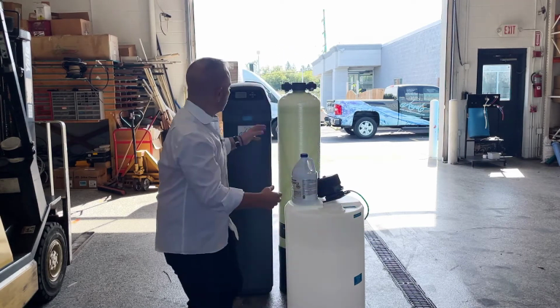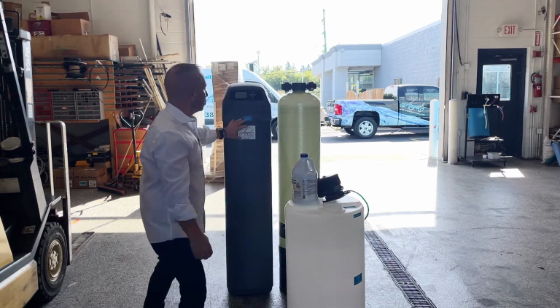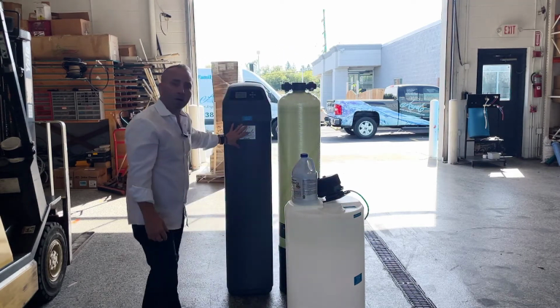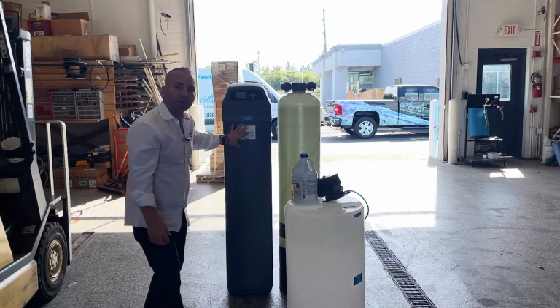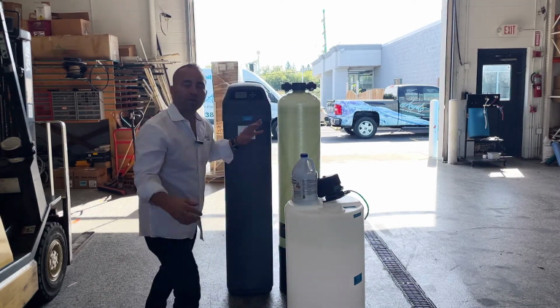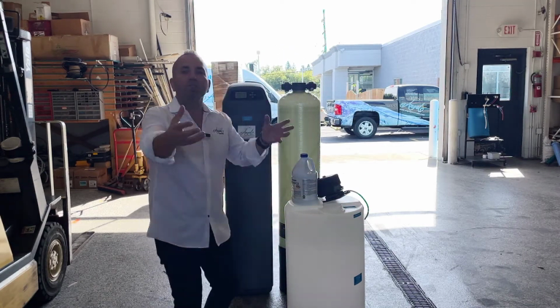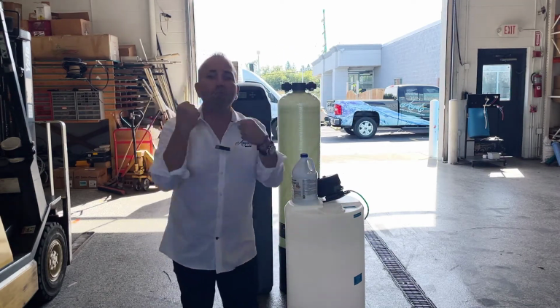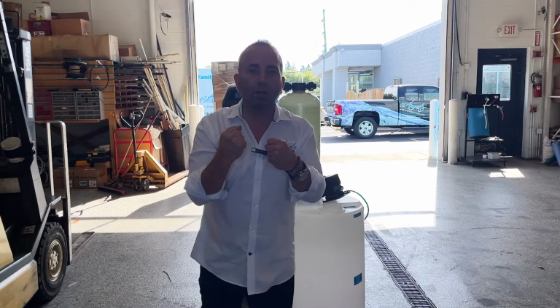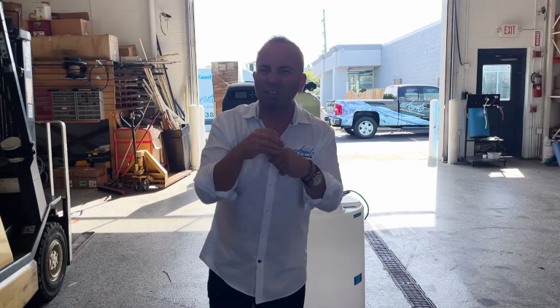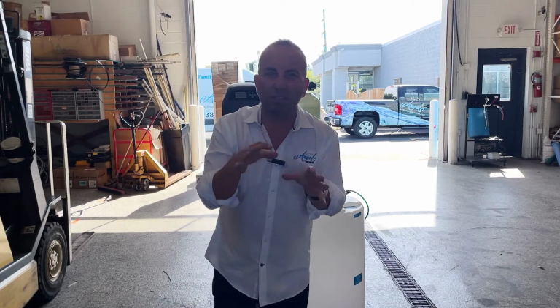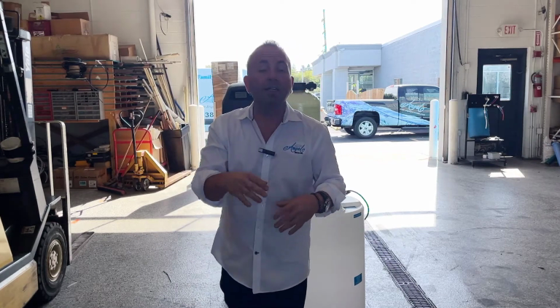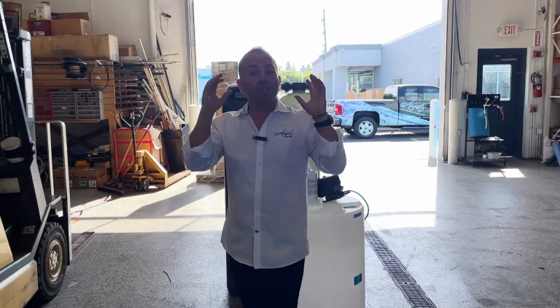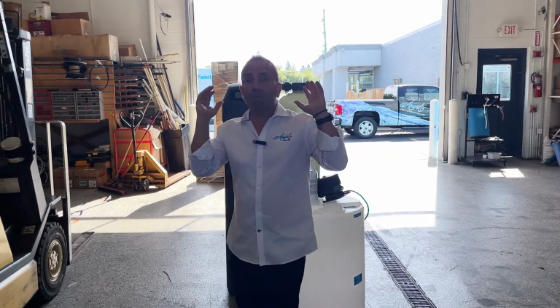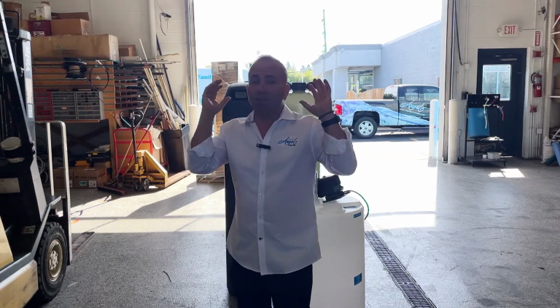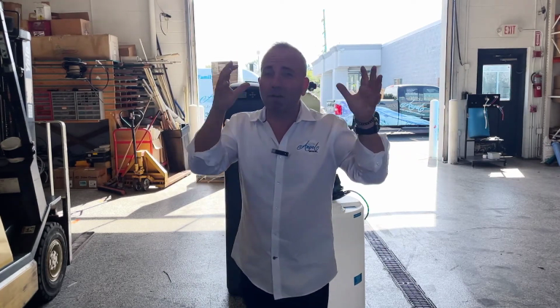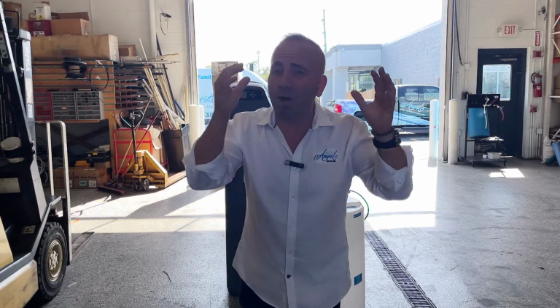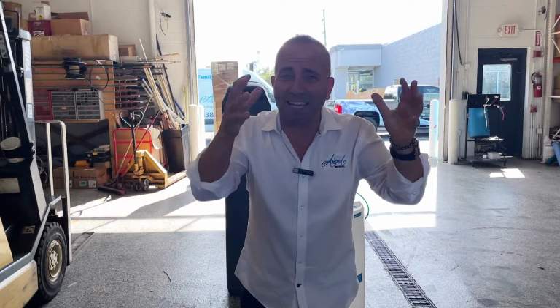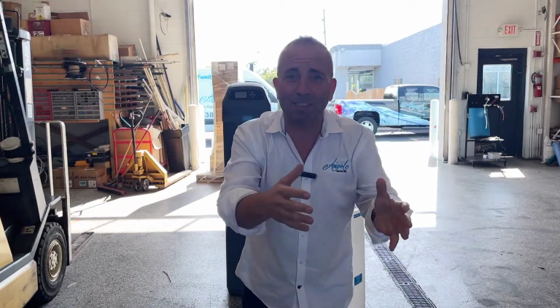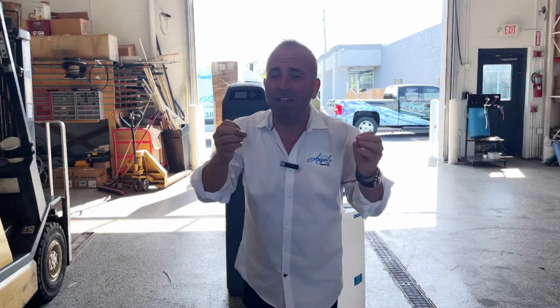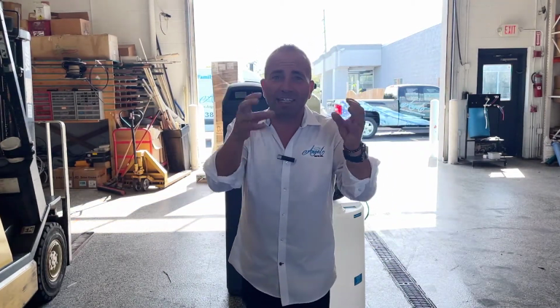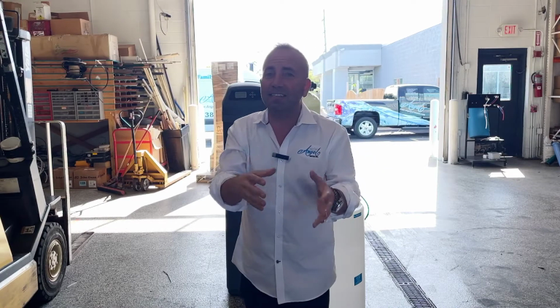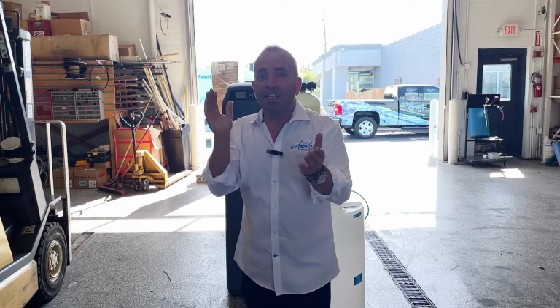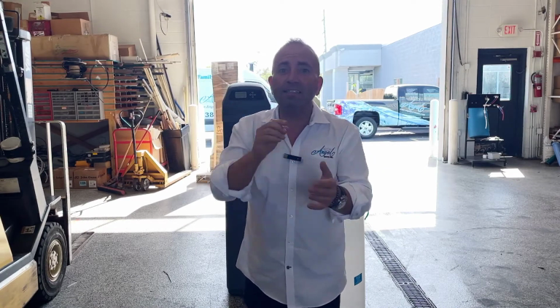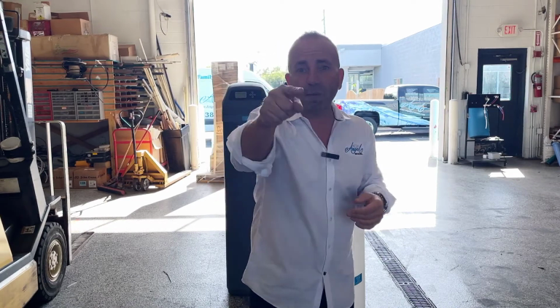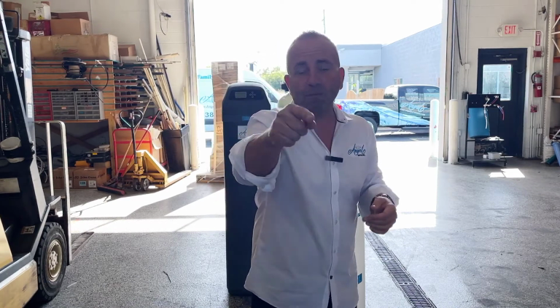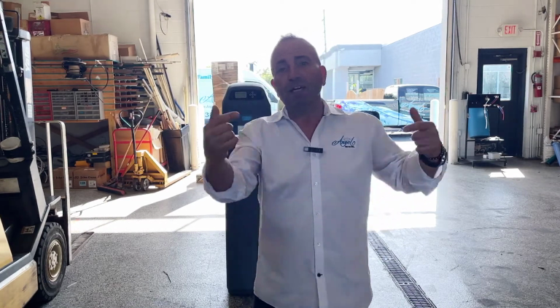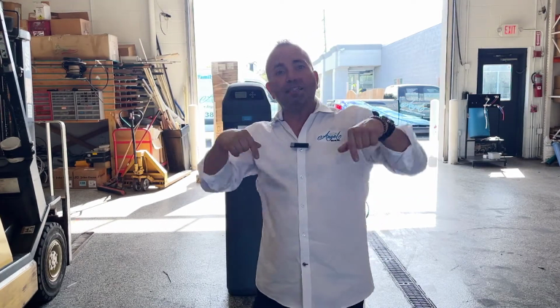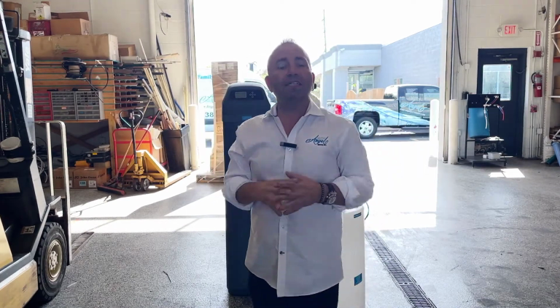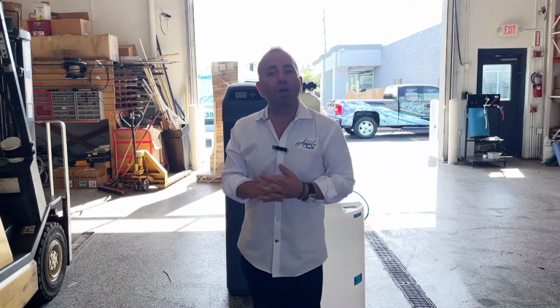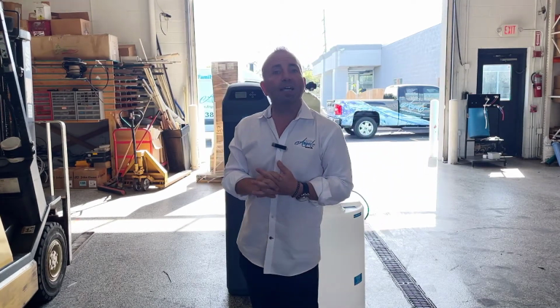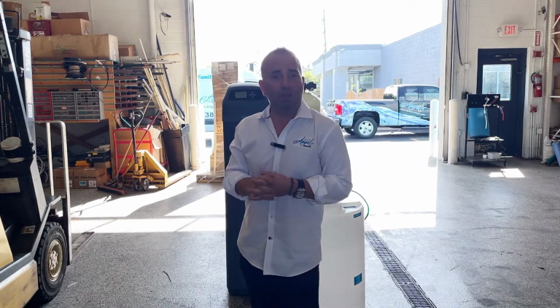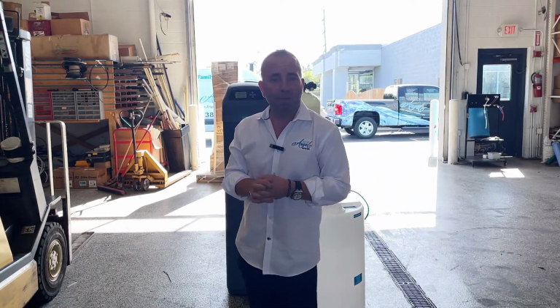It goes through a carbon filter to remove that chlorine, because chlorine is not good. So if you live on well water and you can't stand the smell, you can't stand the staining, this is the right product for you. Contact us at Angel Water if you'd like a little help with that.